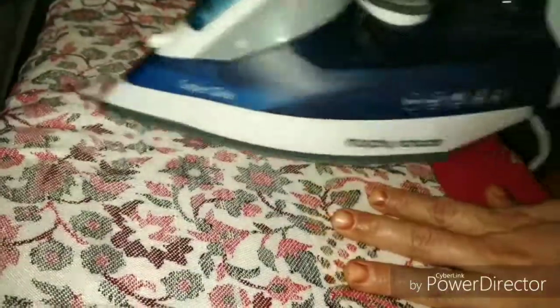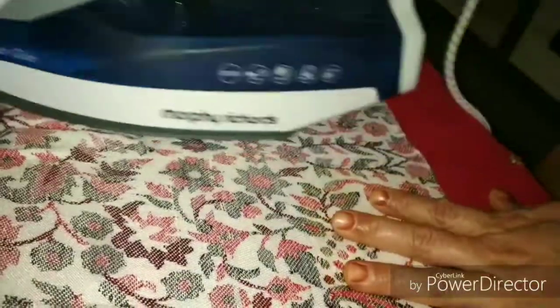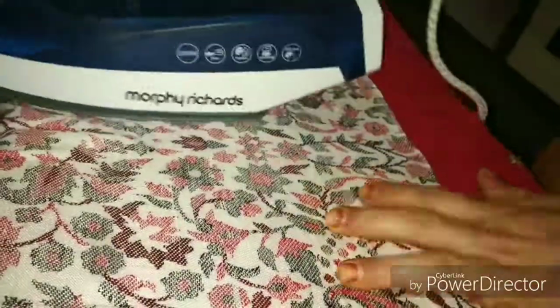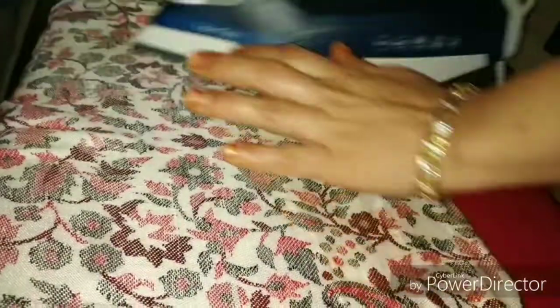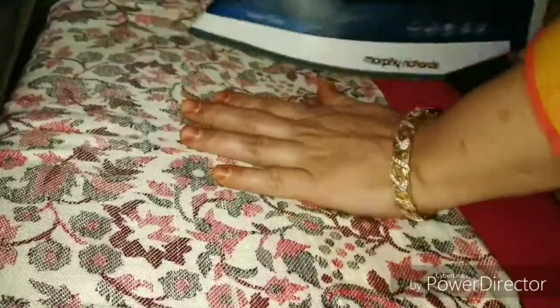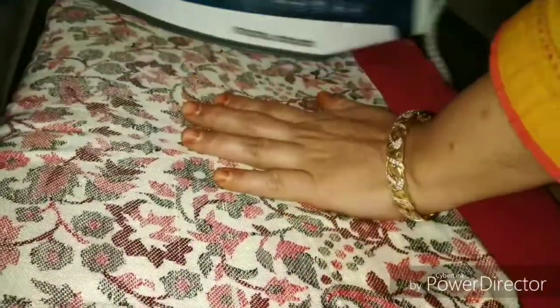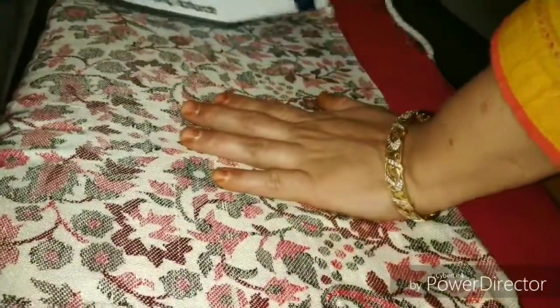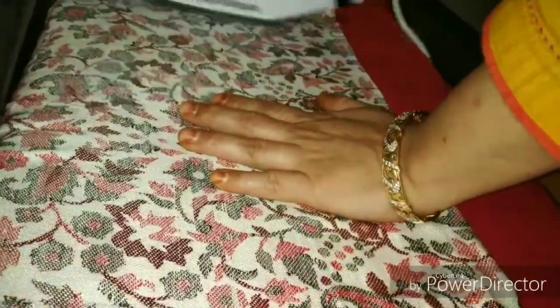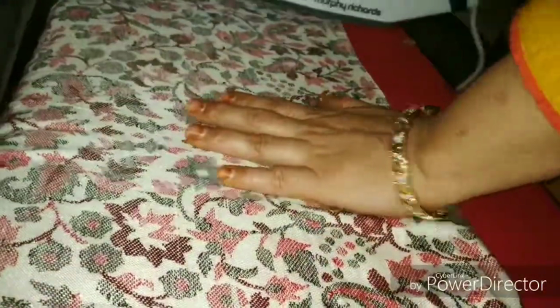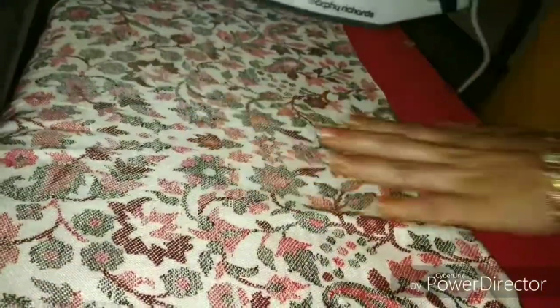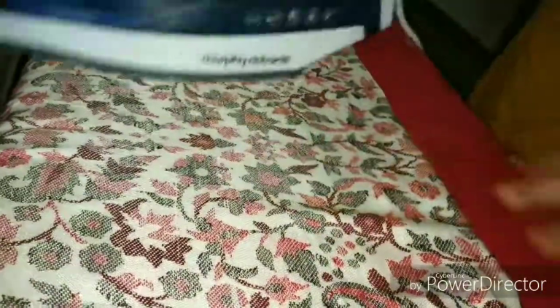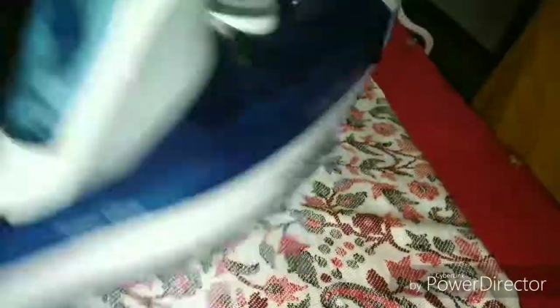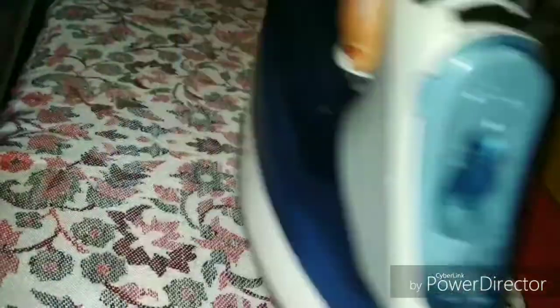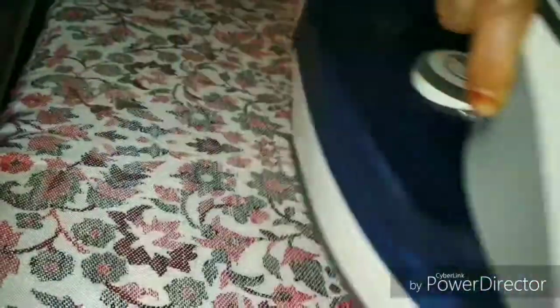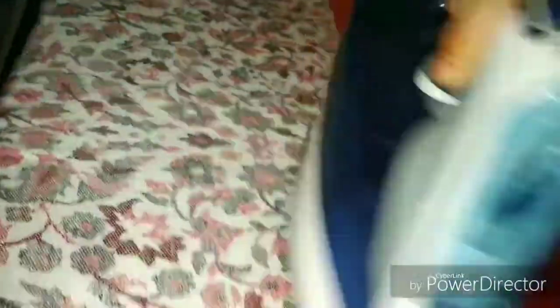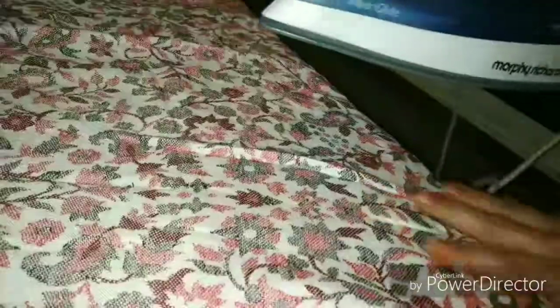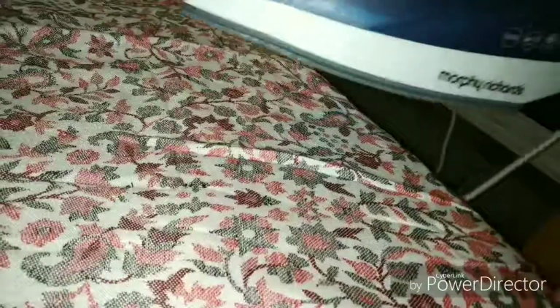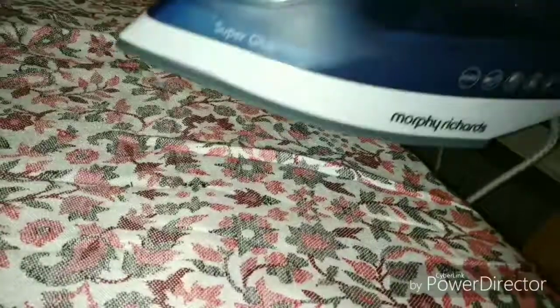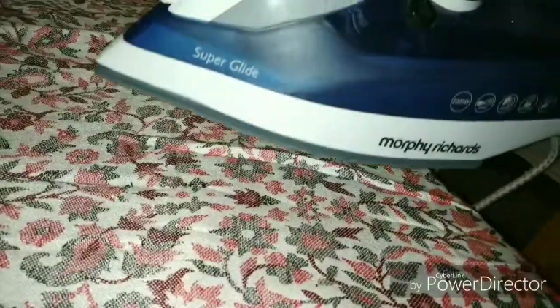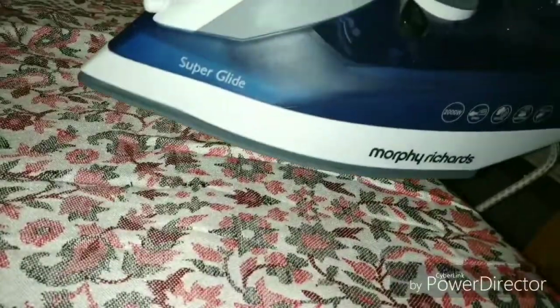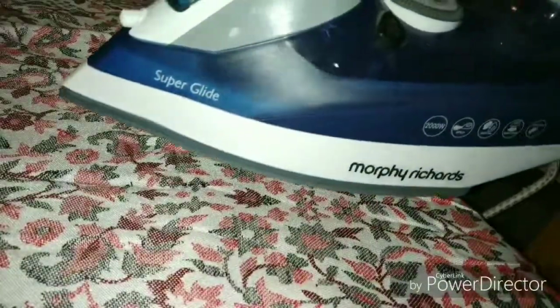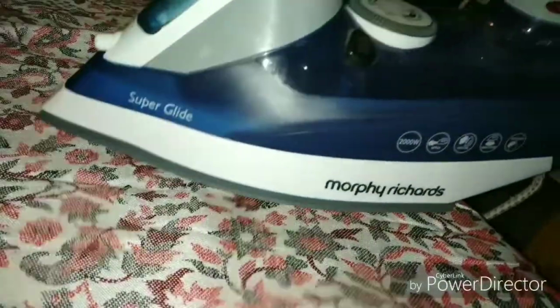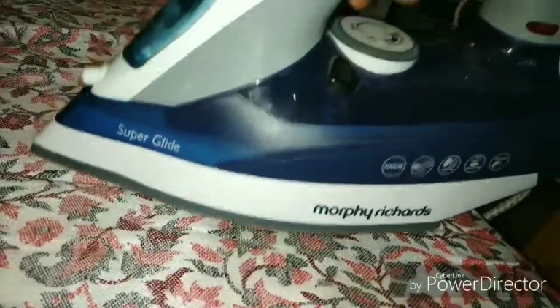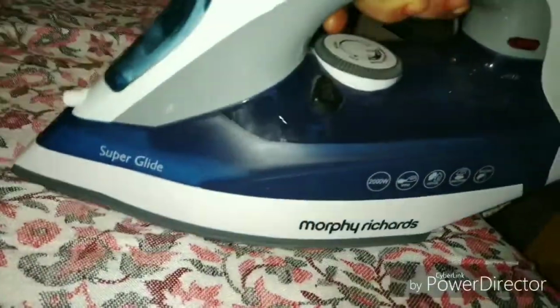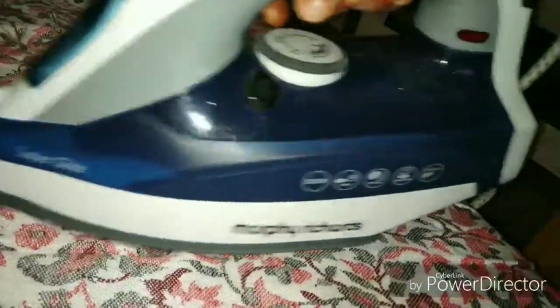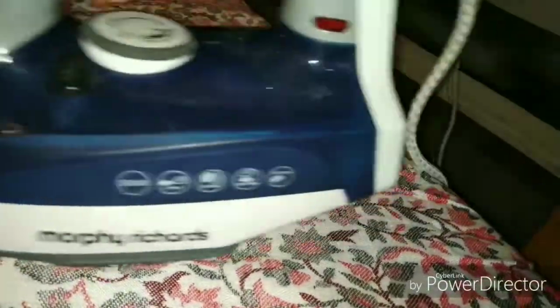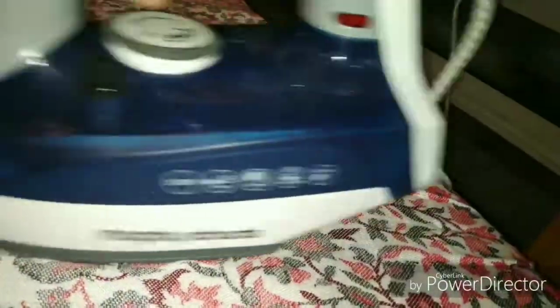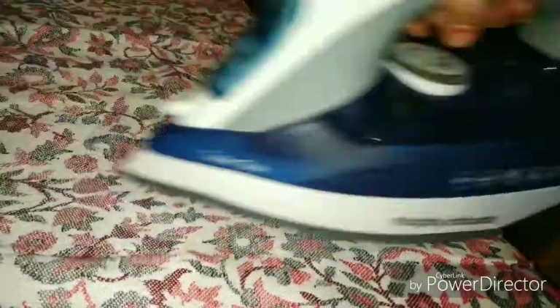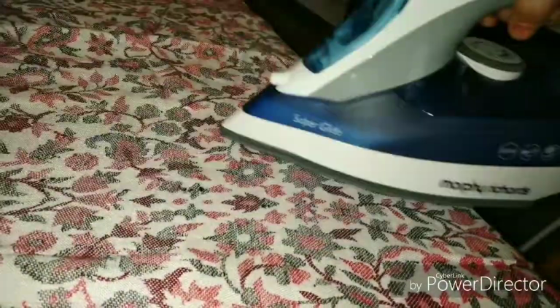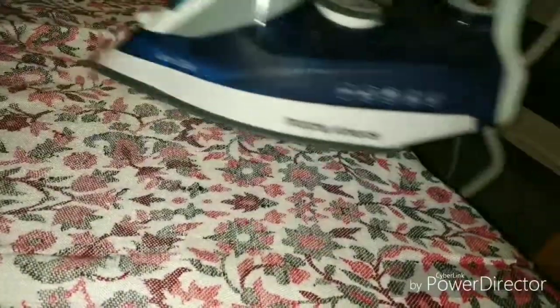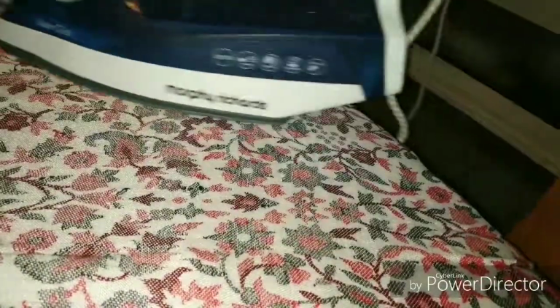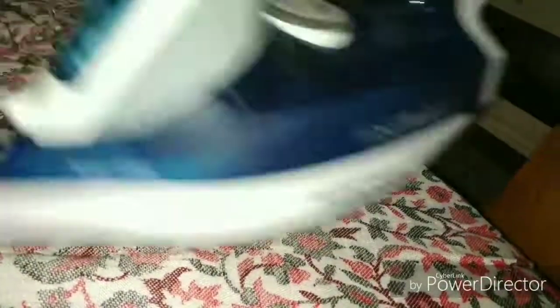You could save a lot of money by just ironing your clothes at home. If you have a power supply at home, then you can iron your clothes and save yourself a lot of money.